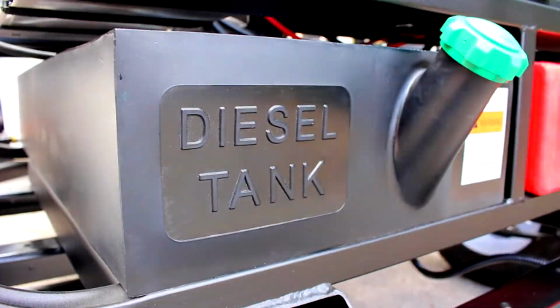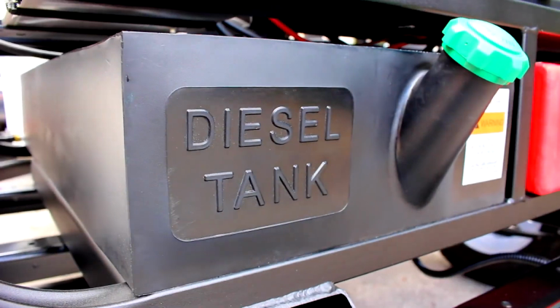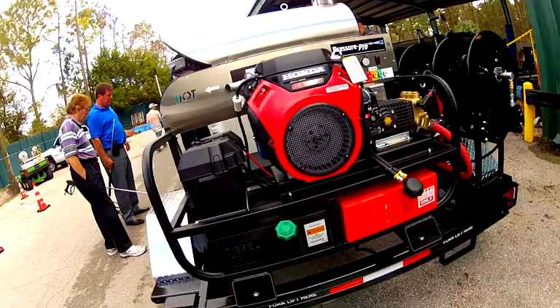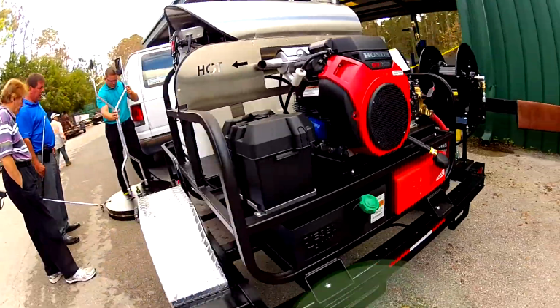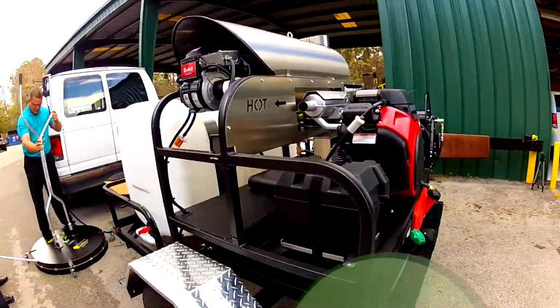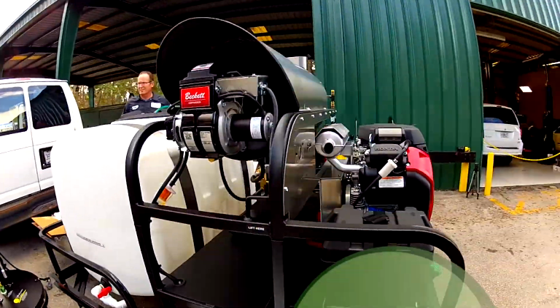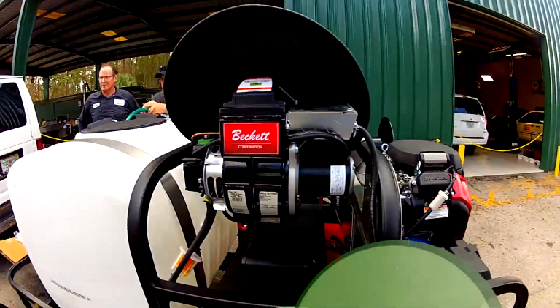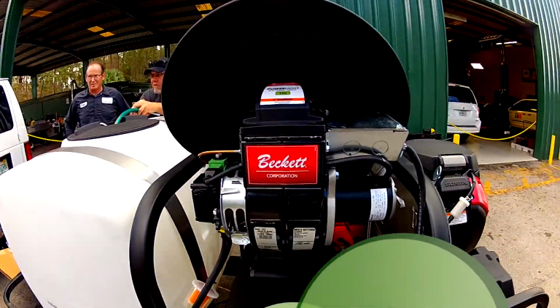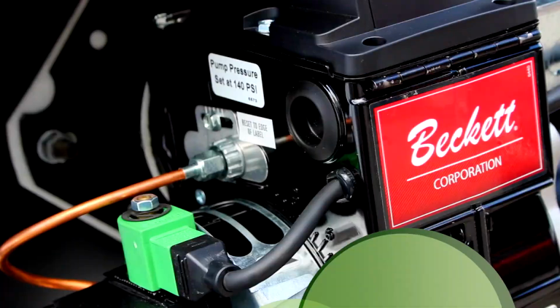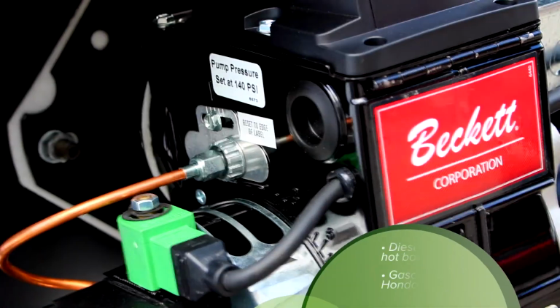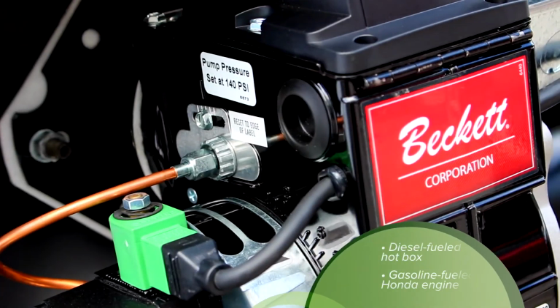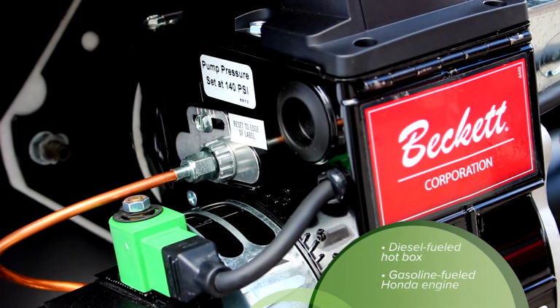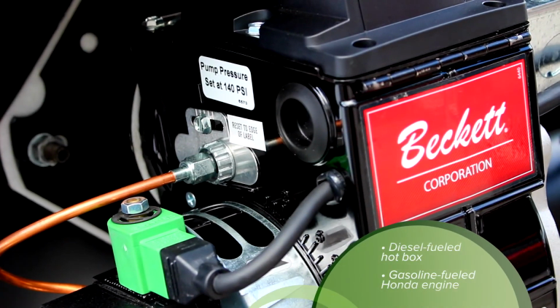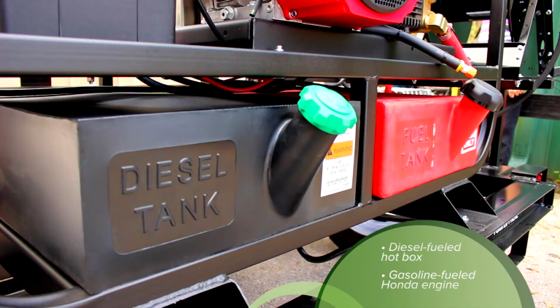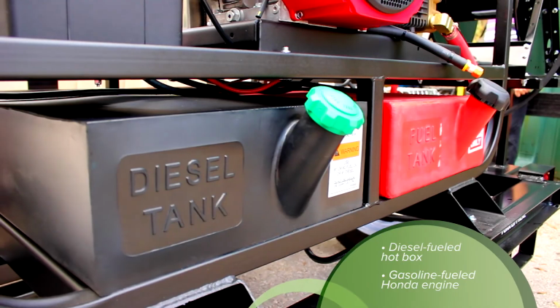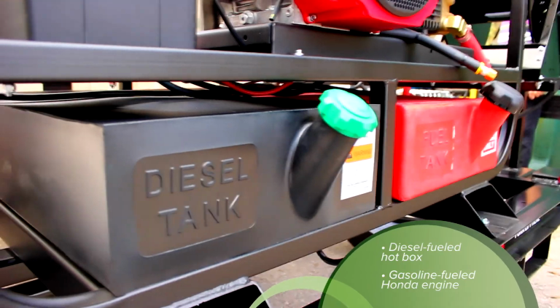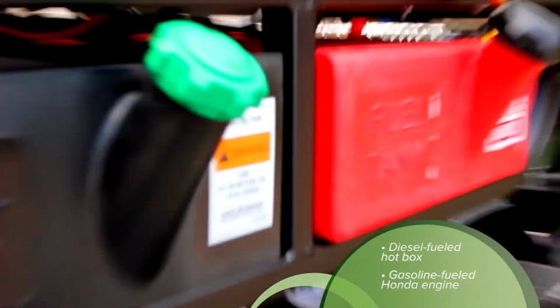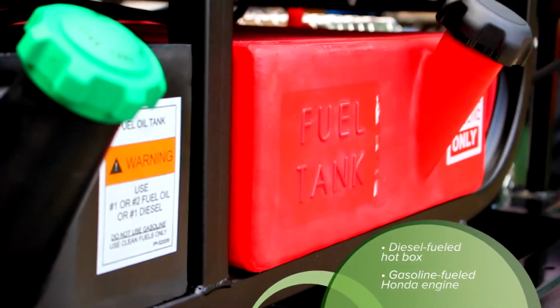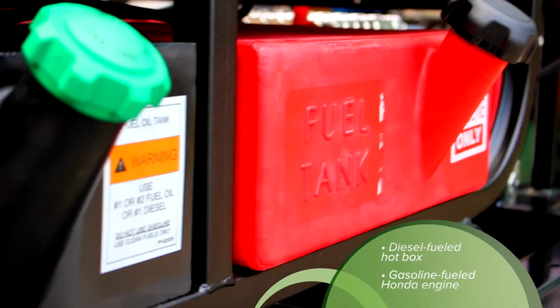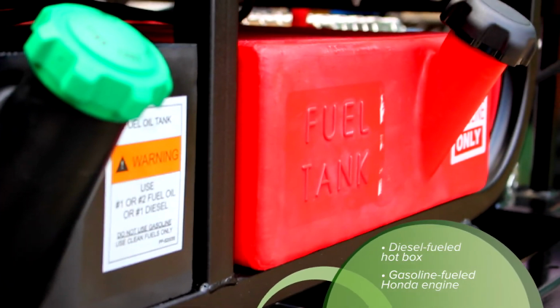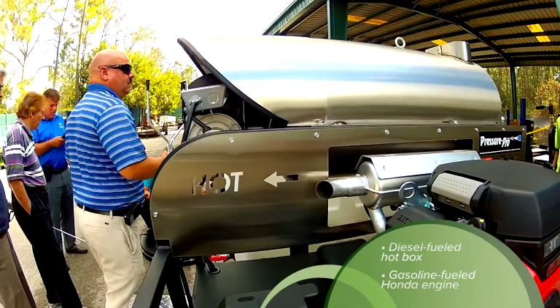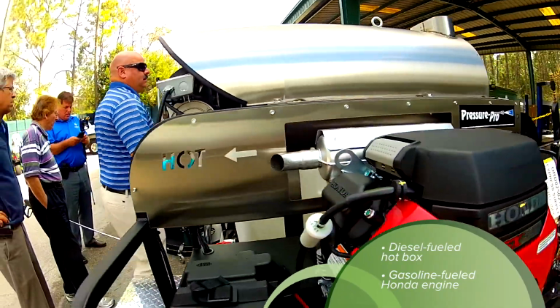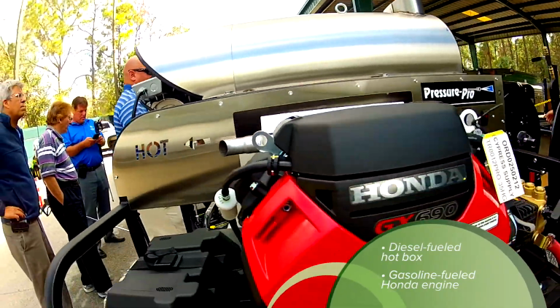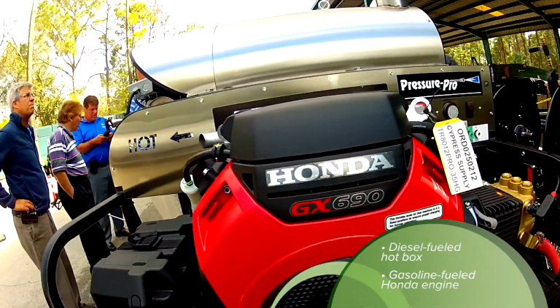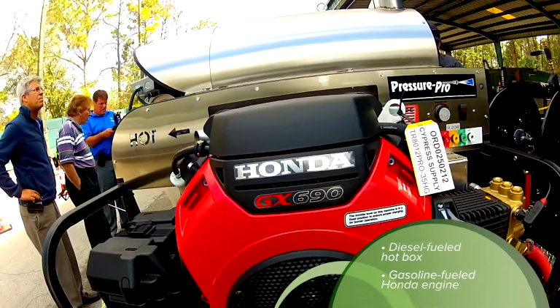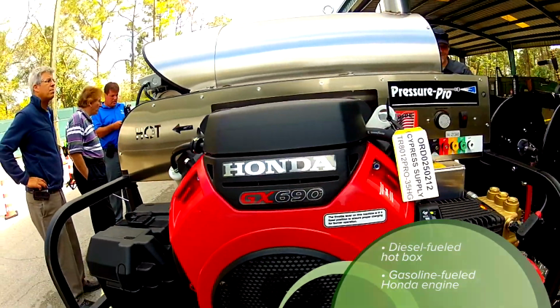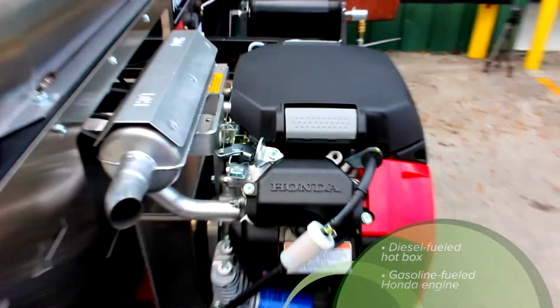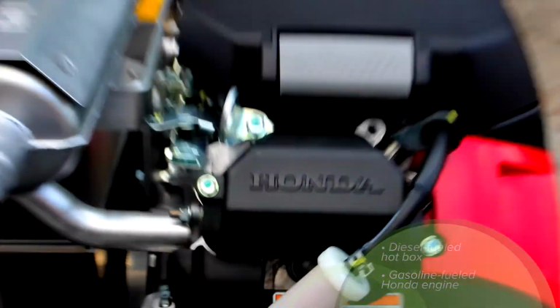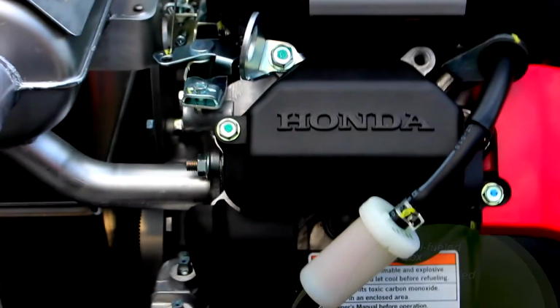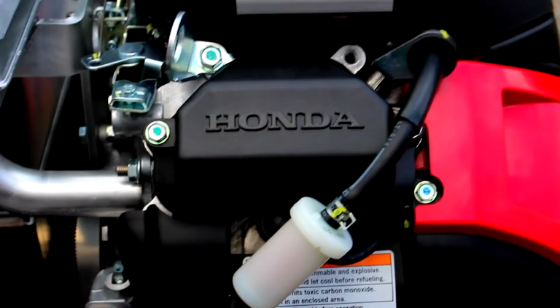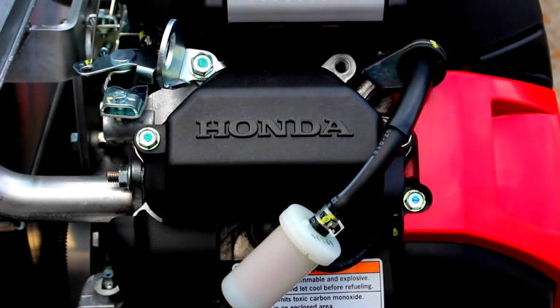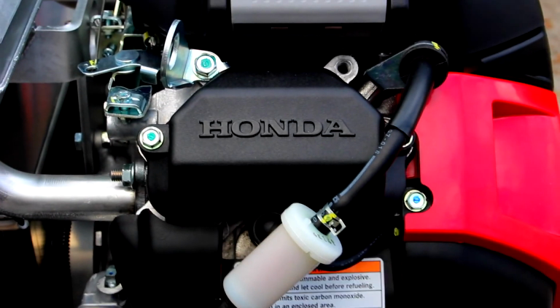Fueling the pressure washer is a diesel tank for the hot box, which is ignited by a reliable Beckett burner, and a gasoline tank to run the Honda GX690 V-twin engine with 24 horsepower.